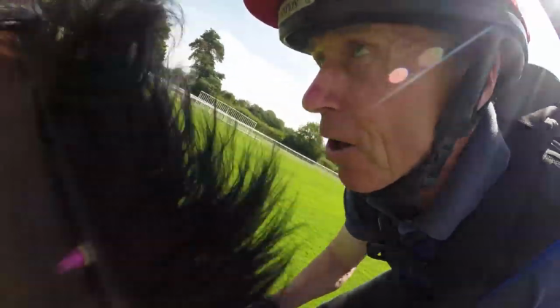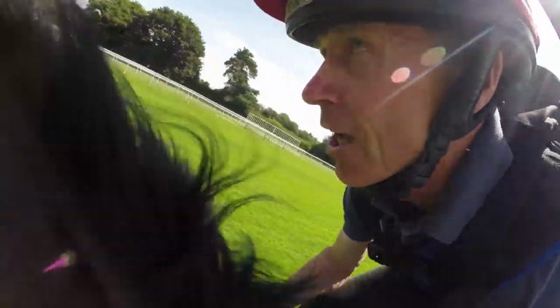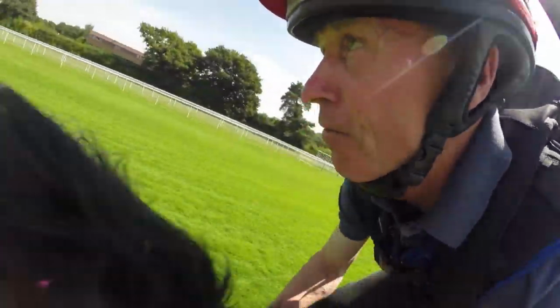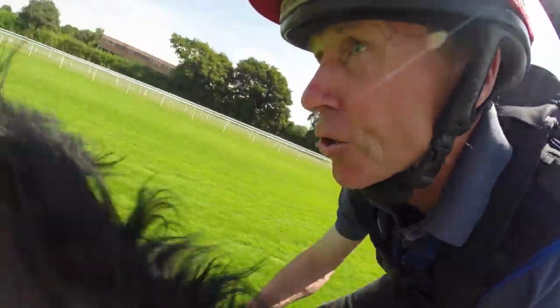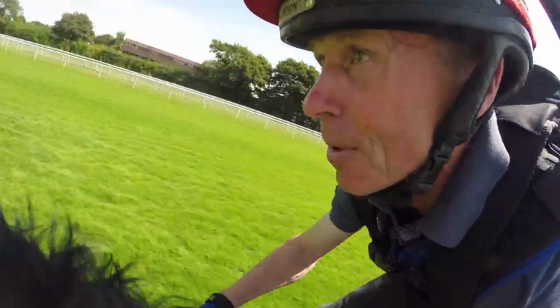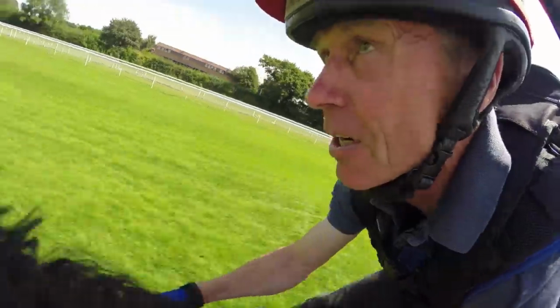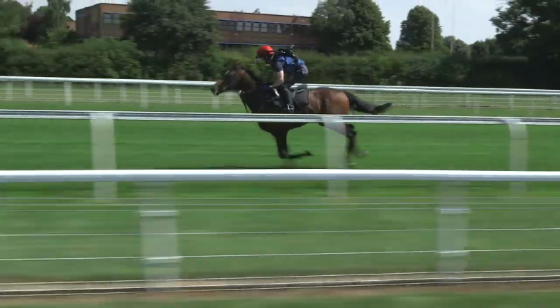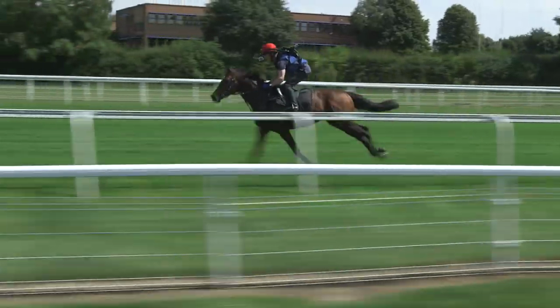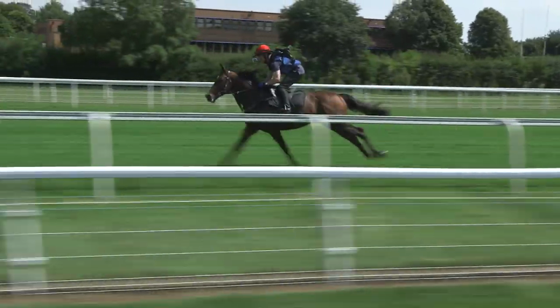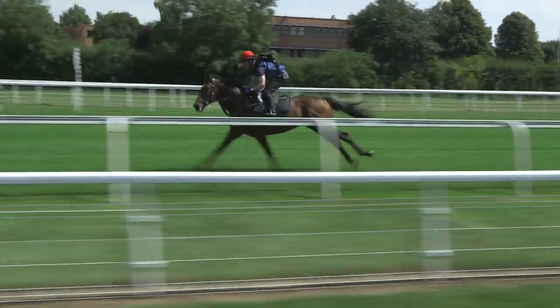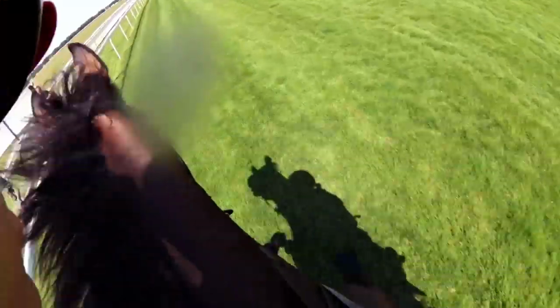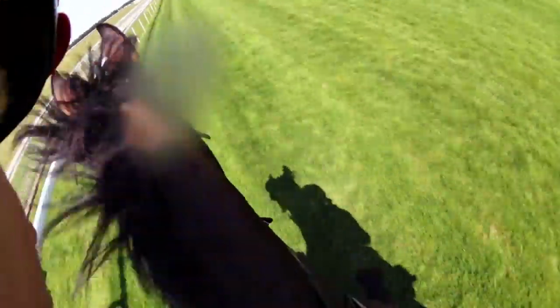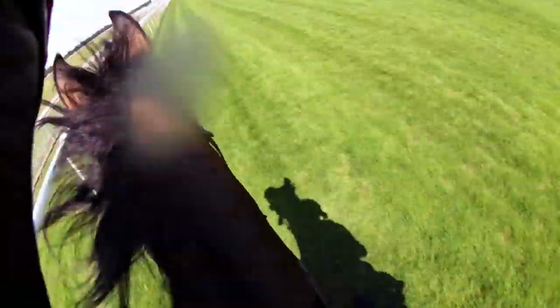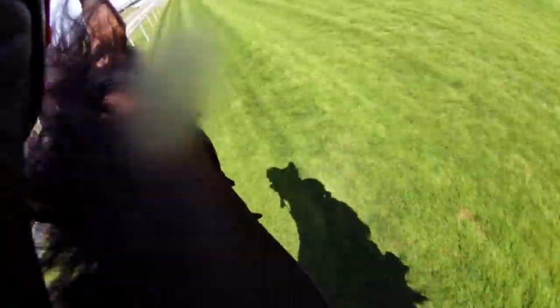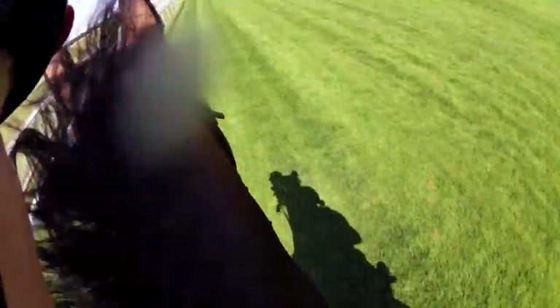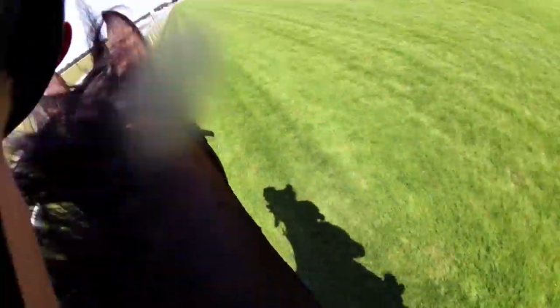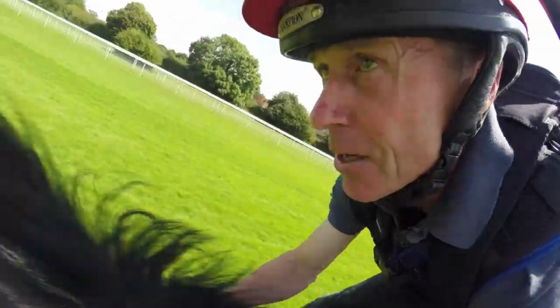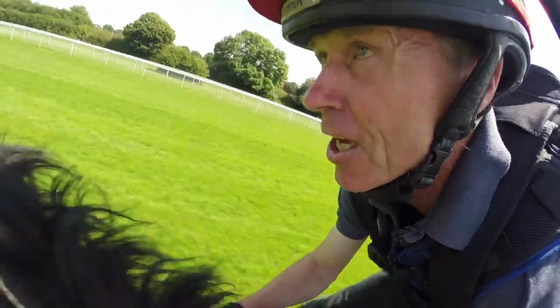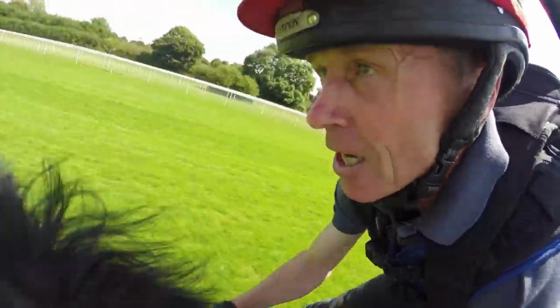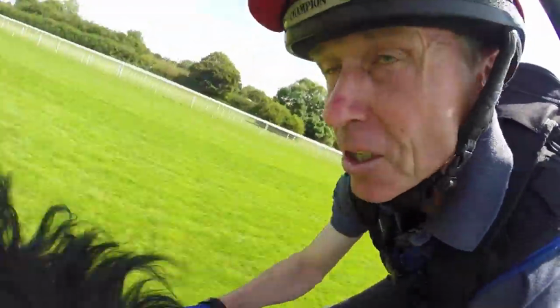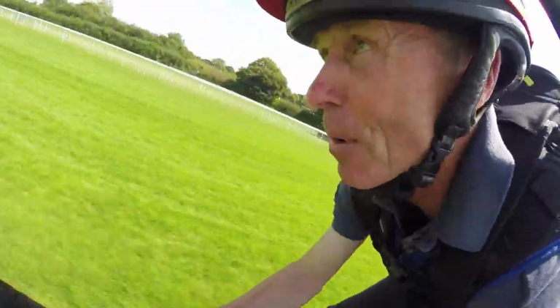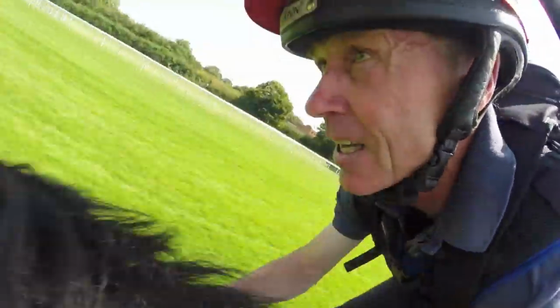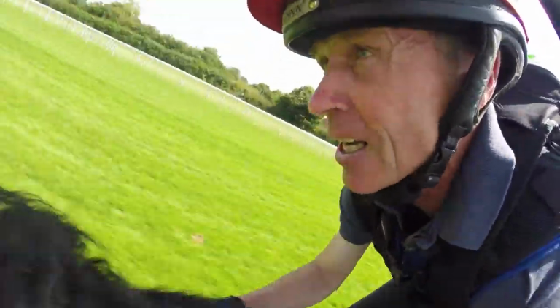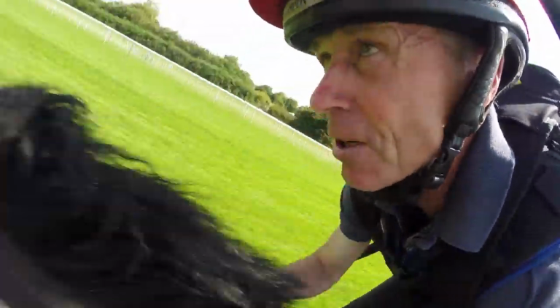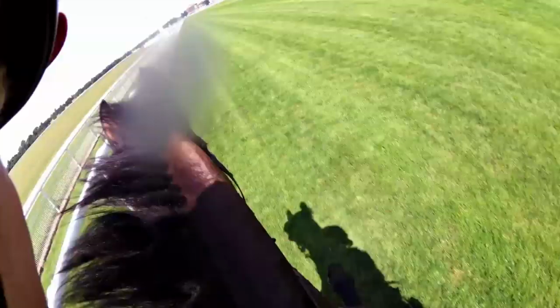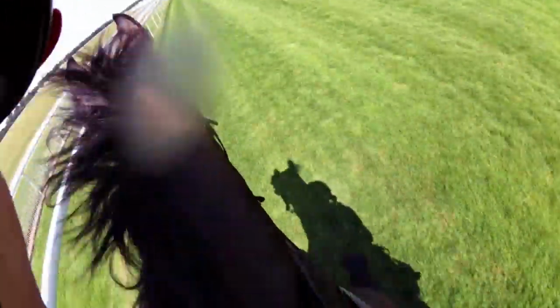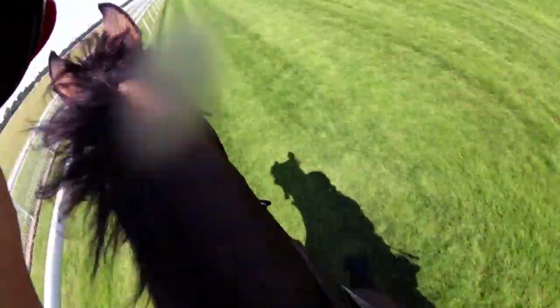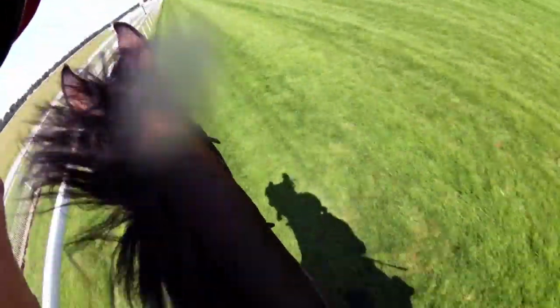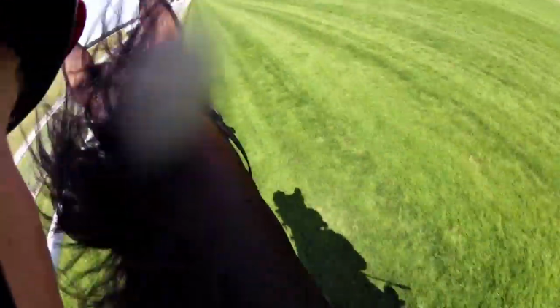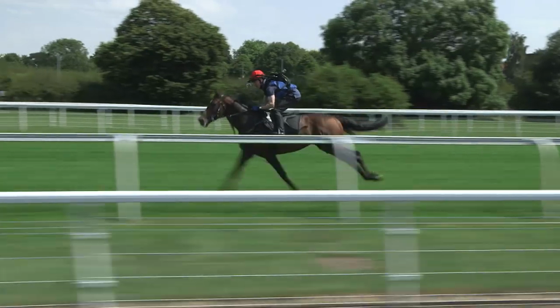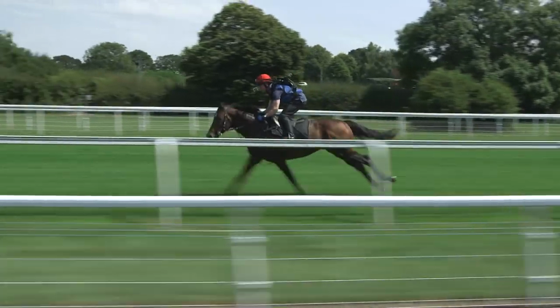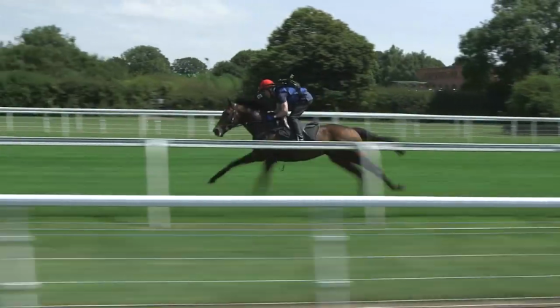There's a full four furlongs to run from here. The race will be starting to develop now — there'll be a few people at the back, anxious and starting to move up a bit. The ones in front will still be trying to save a little bit because it's a long way down there.